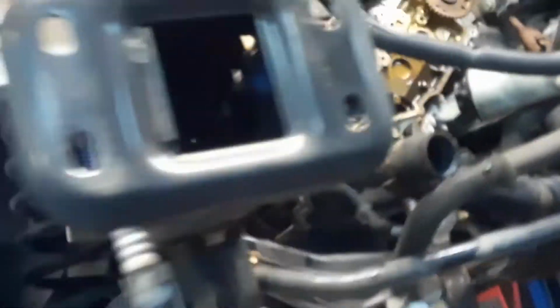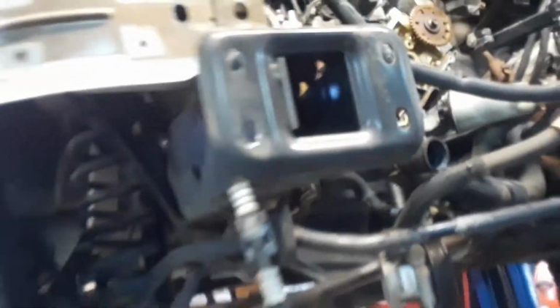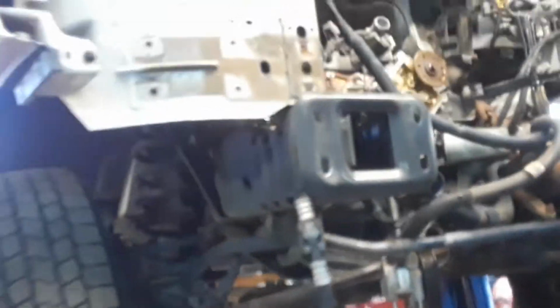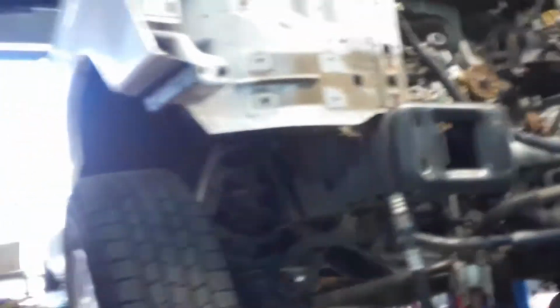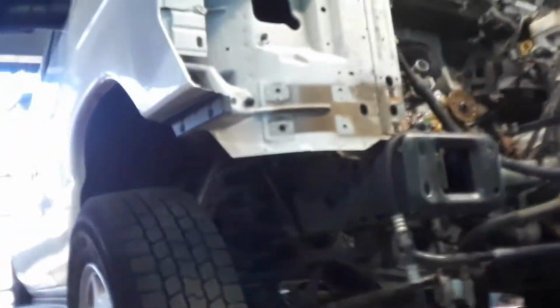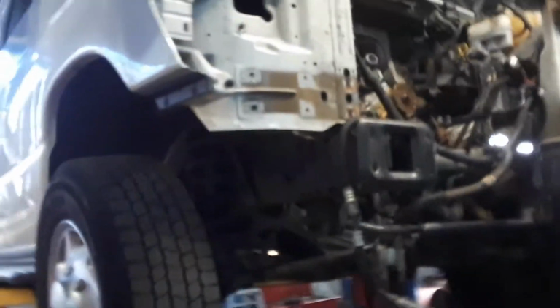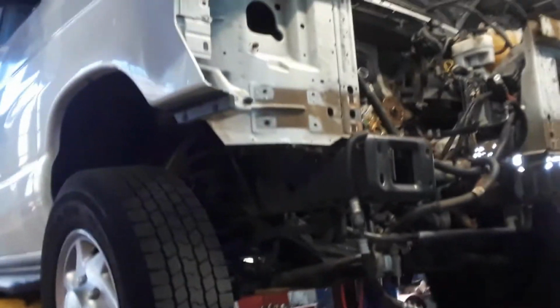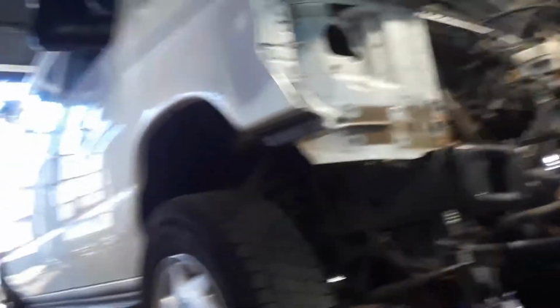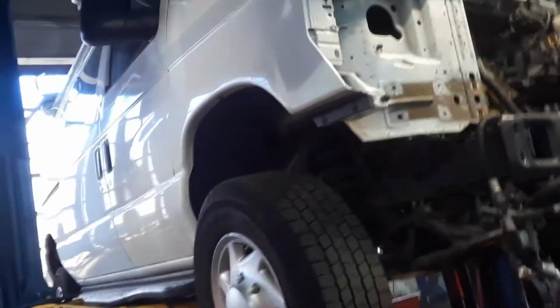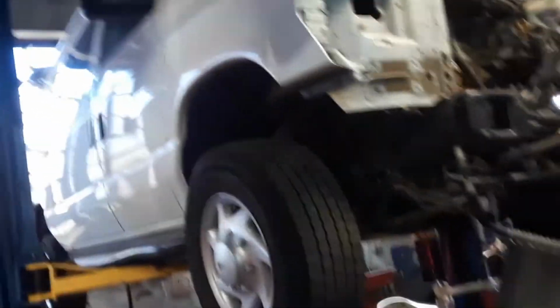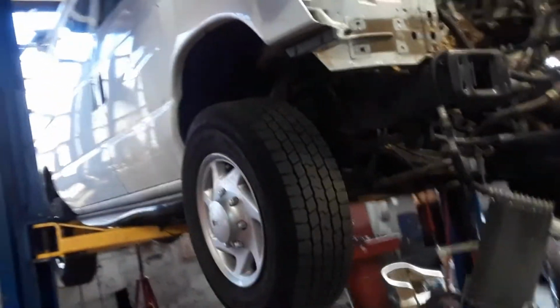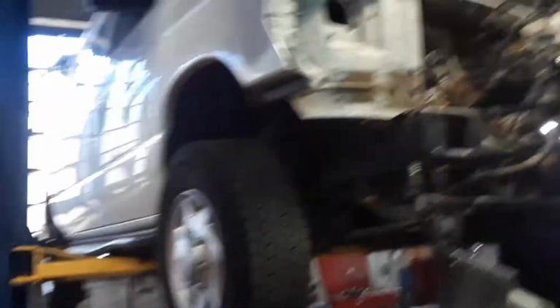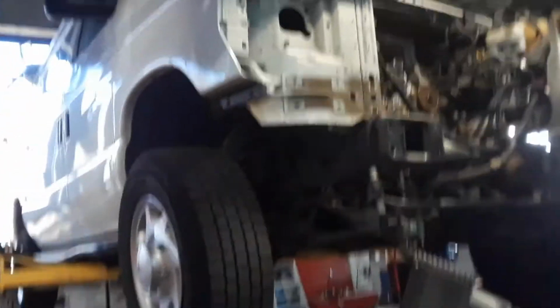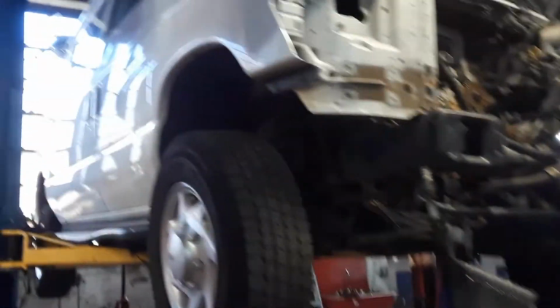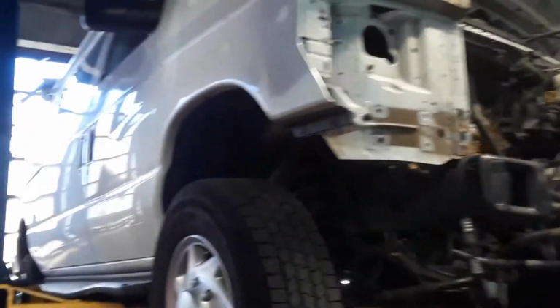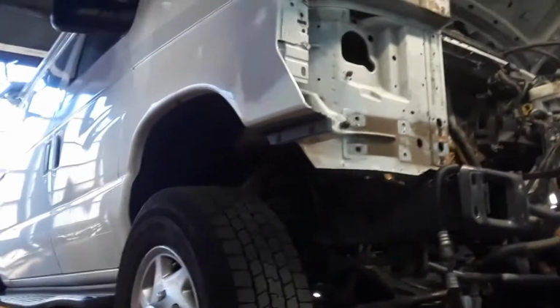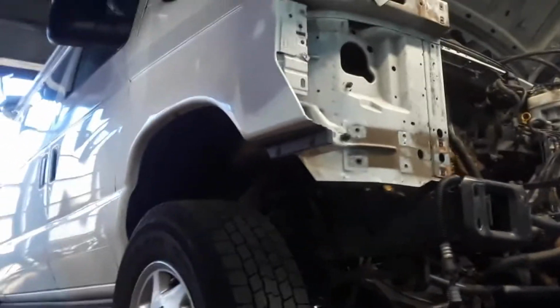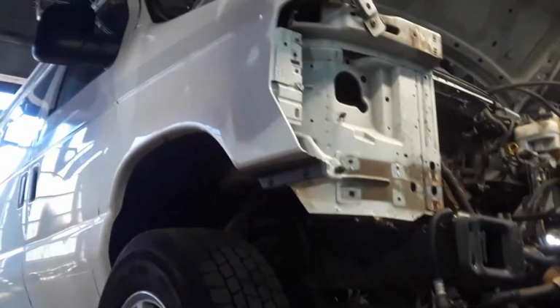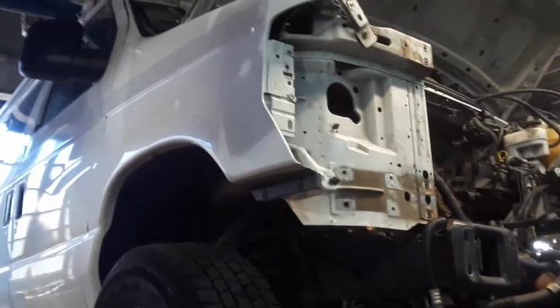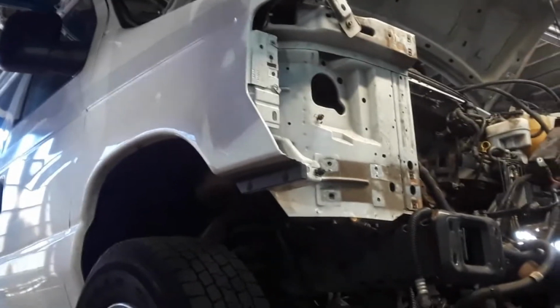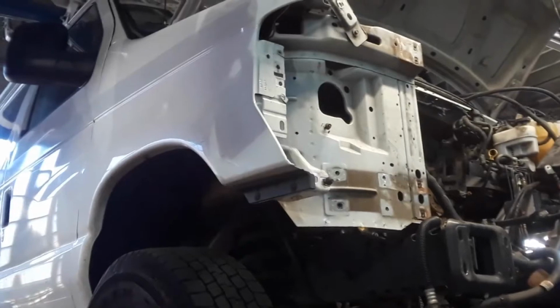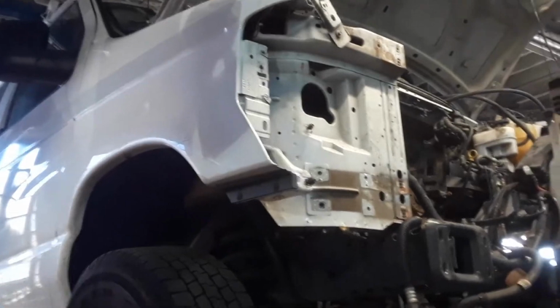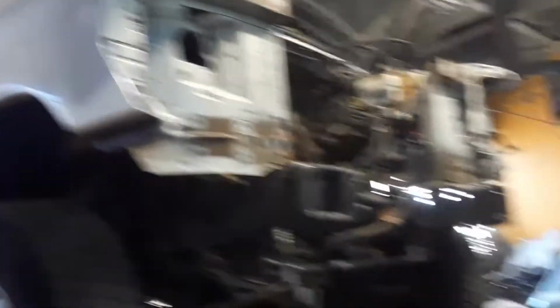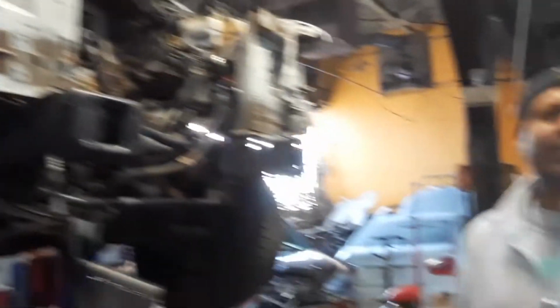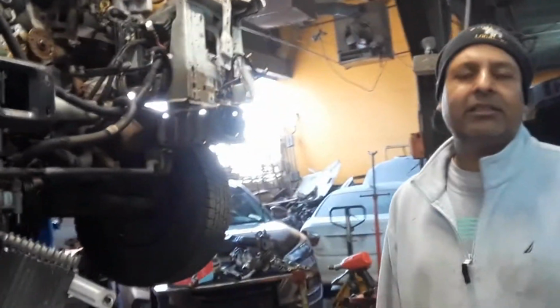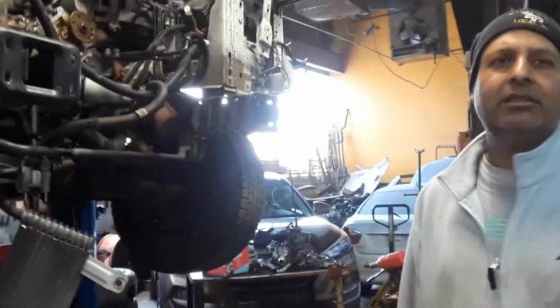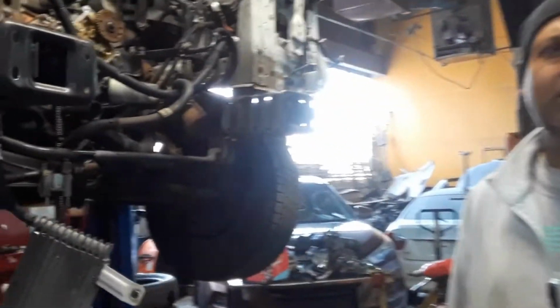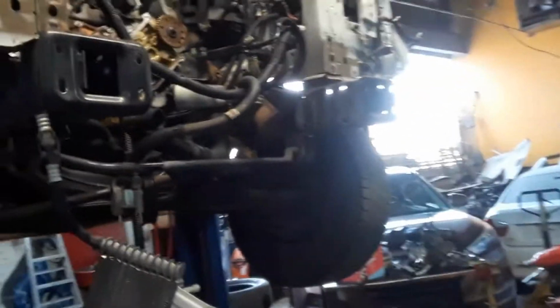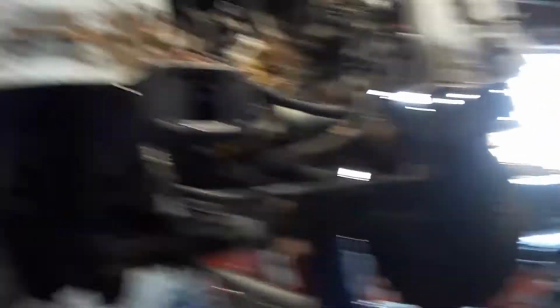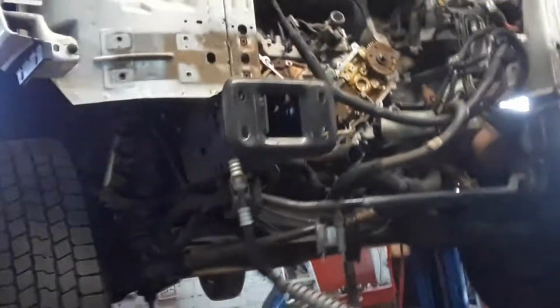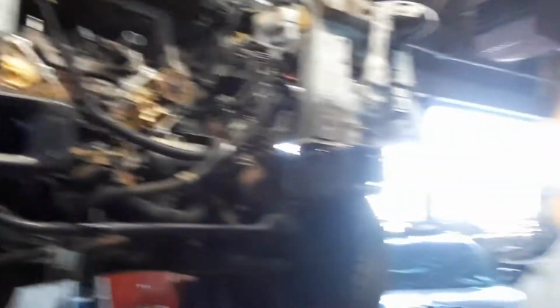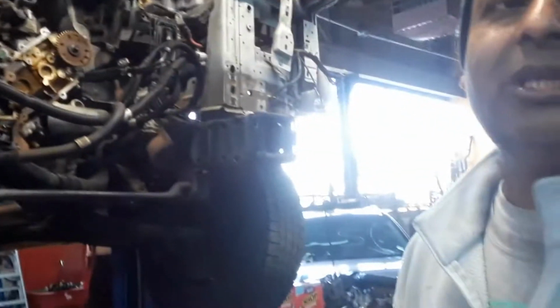What vehicles have this engine in it? E250 van. E250? What other vehicles have it for Ford? A lot of others? A lot — all the Ford trucks have it. All the trucks come with it.